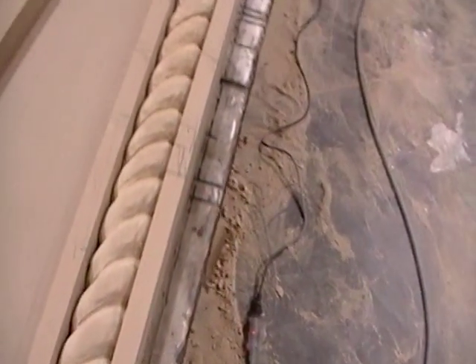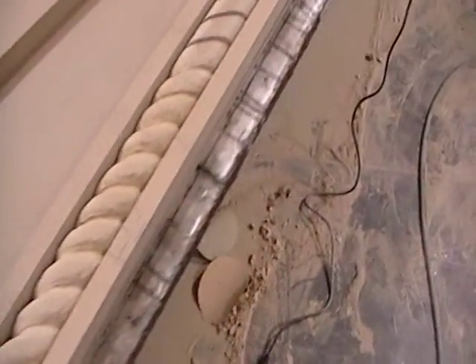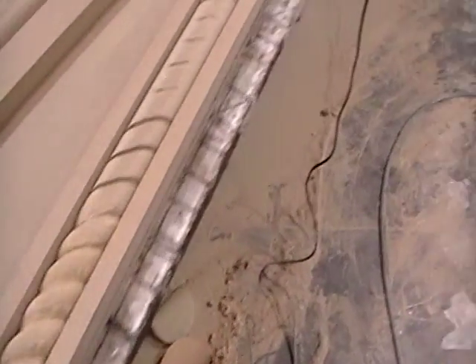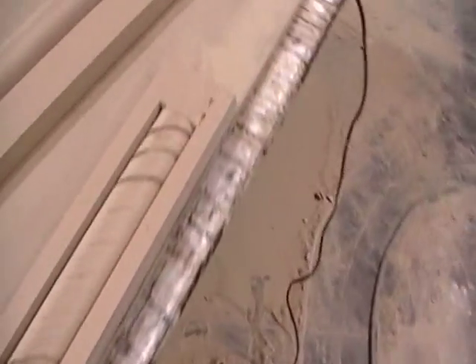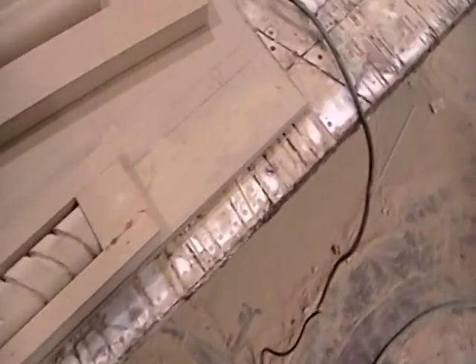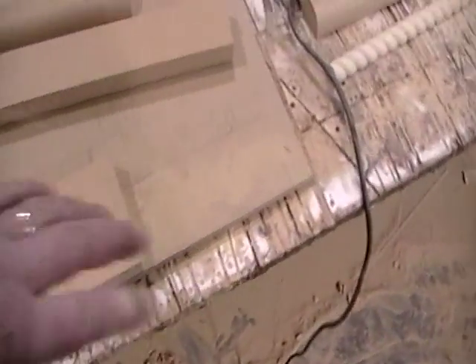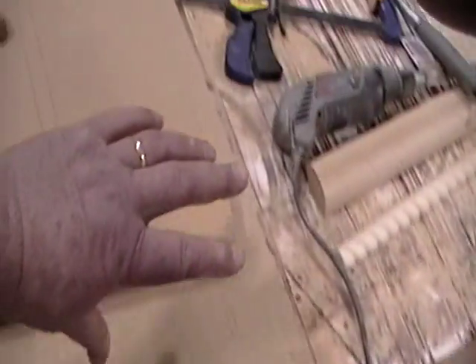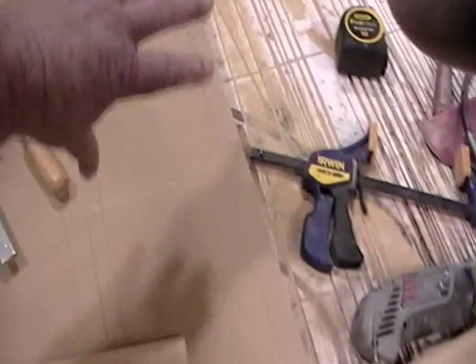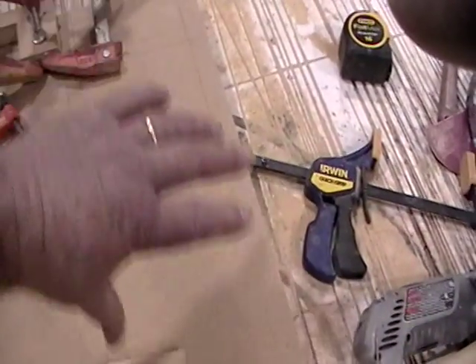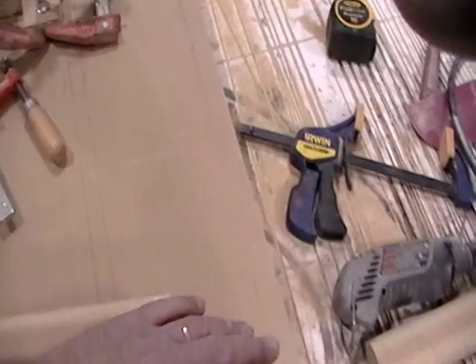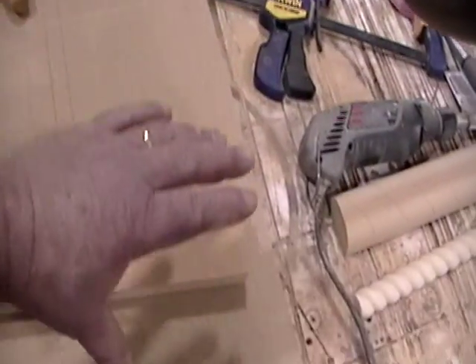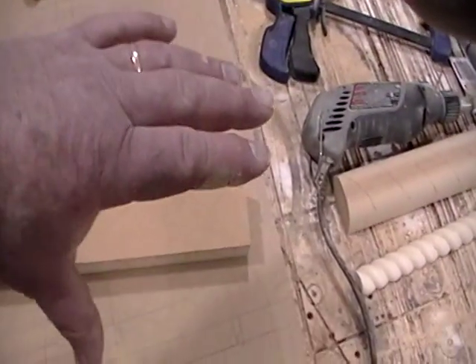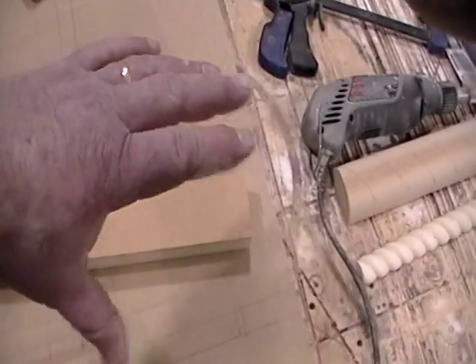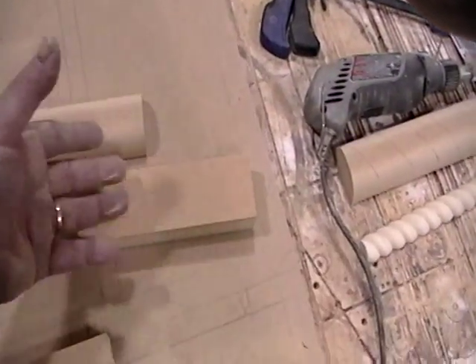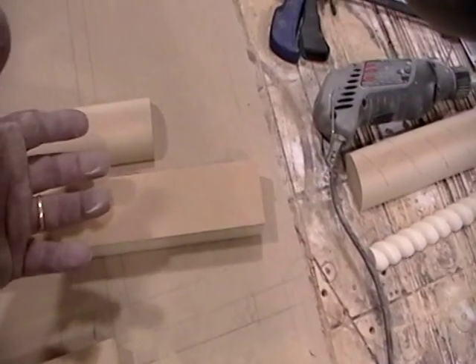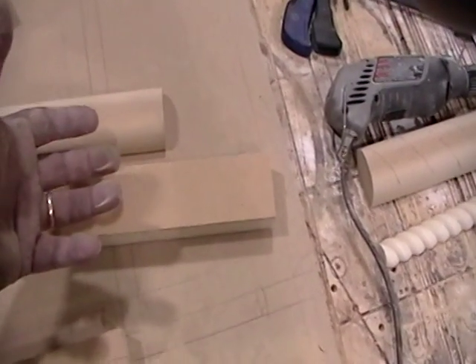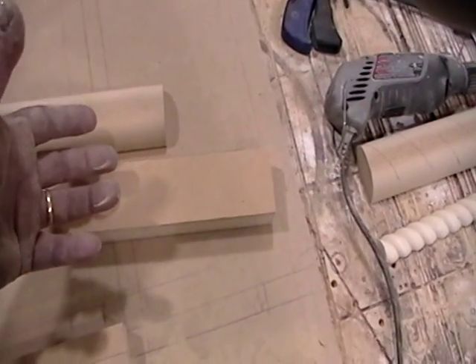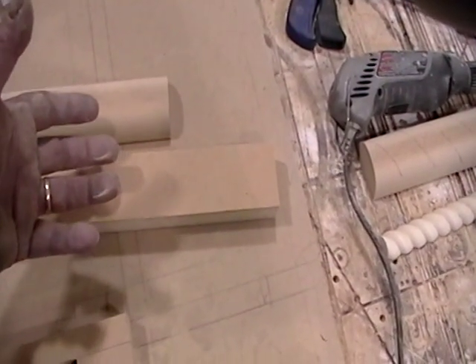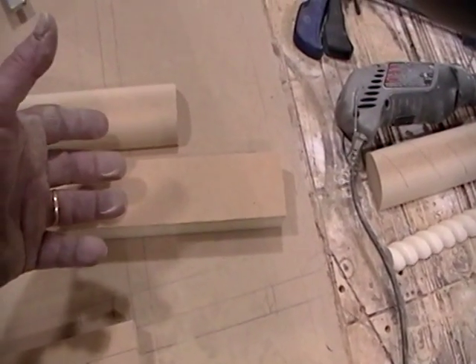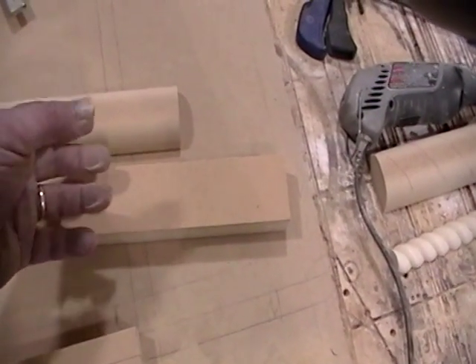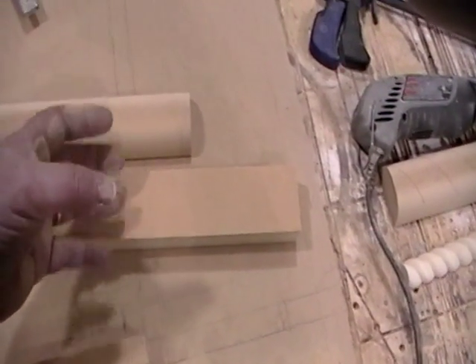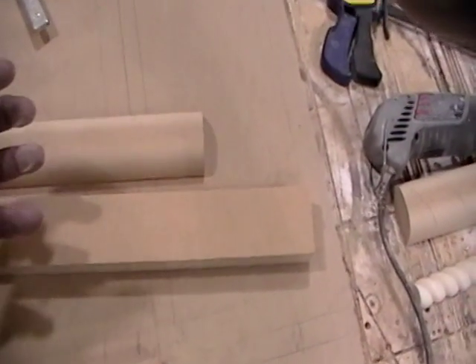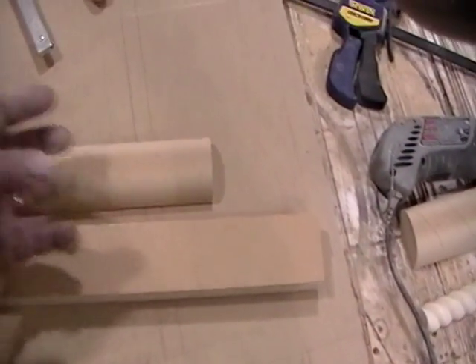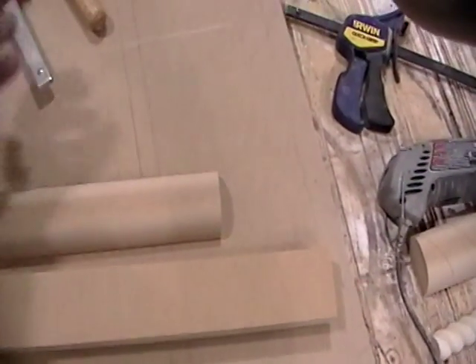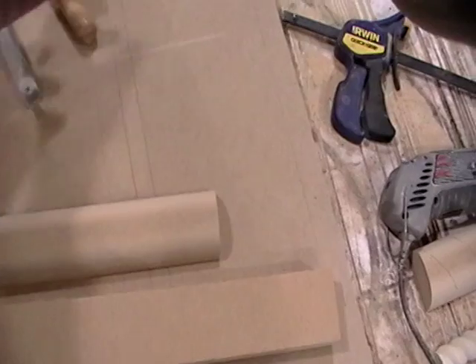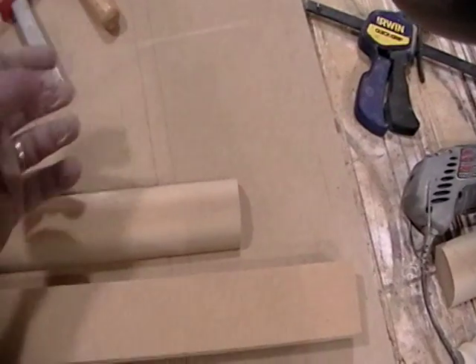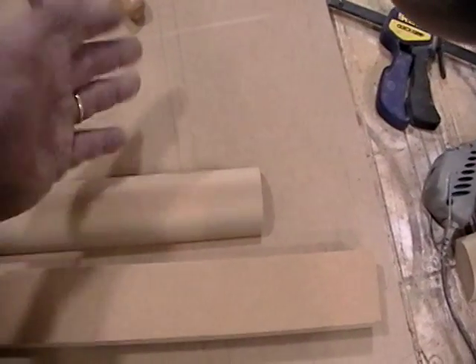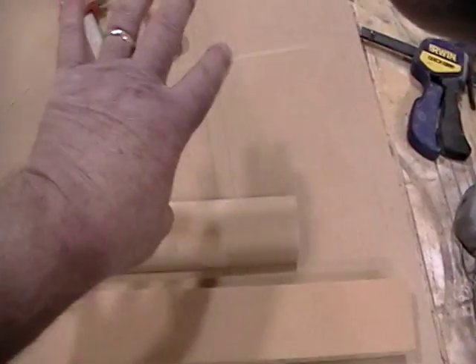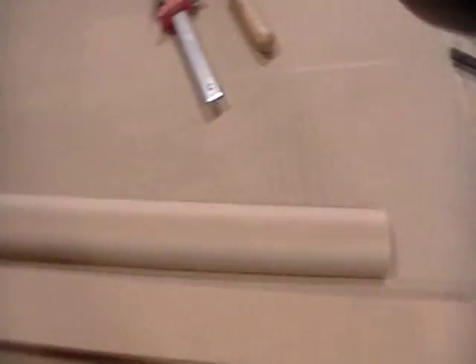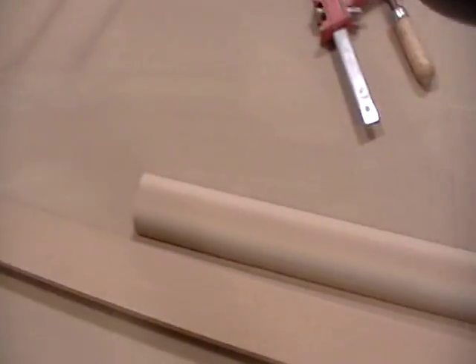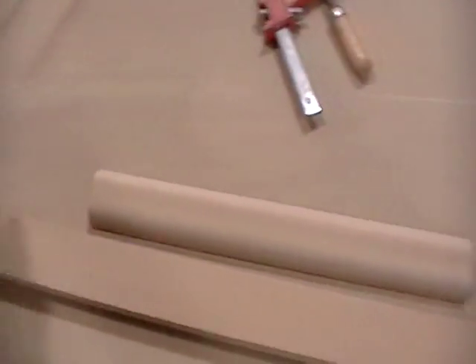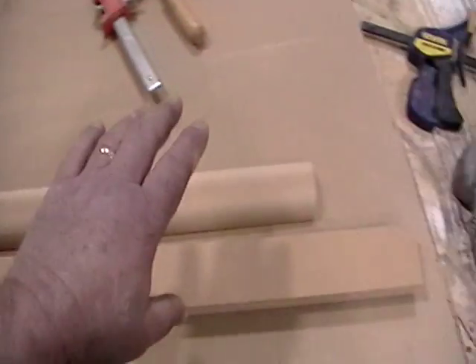Up above in this area across, we're going to have a projected light box about four inches out. And we're going to put lights like little mini can lights up here so the light shines down onto the mirror.